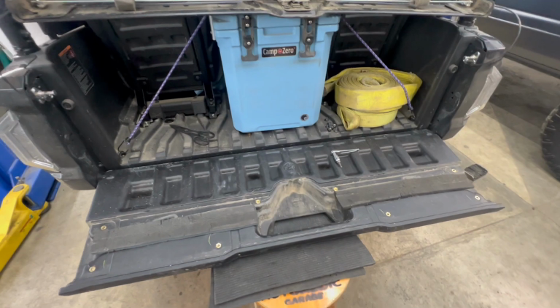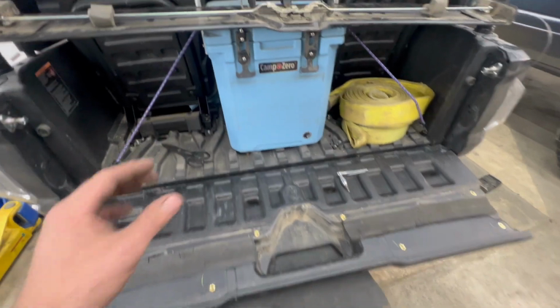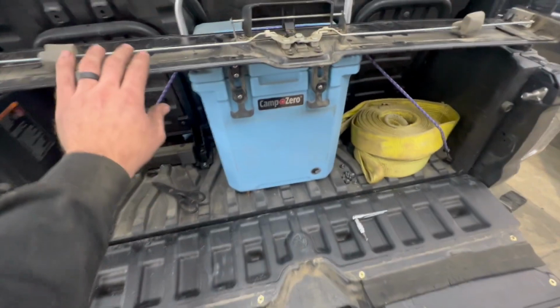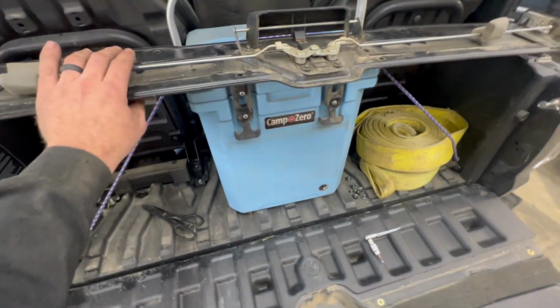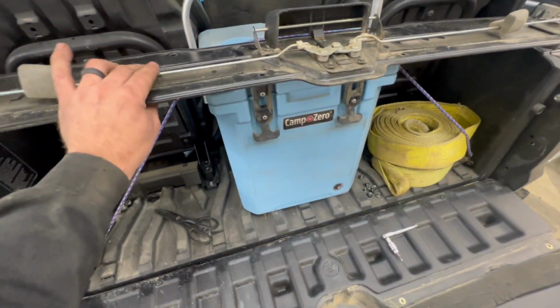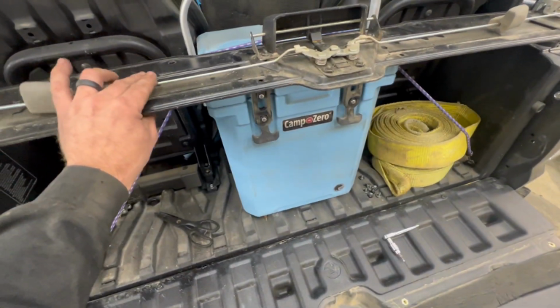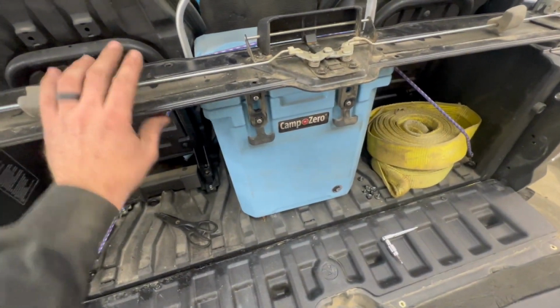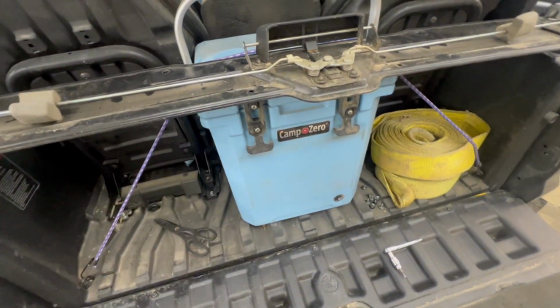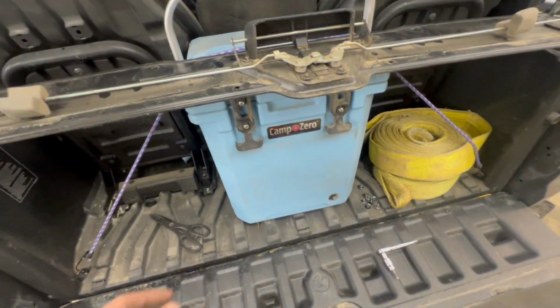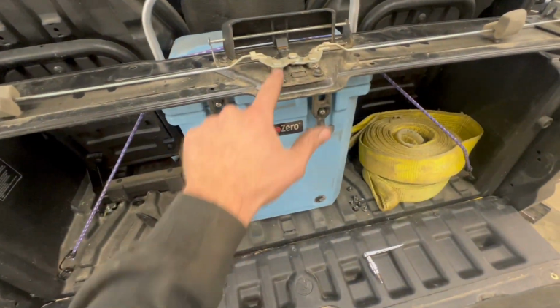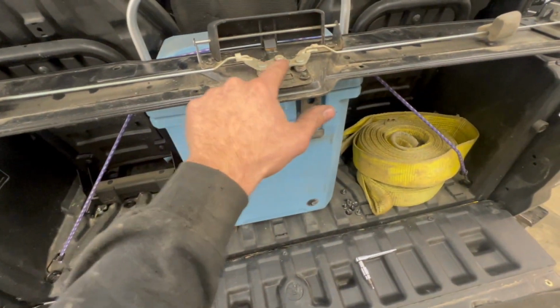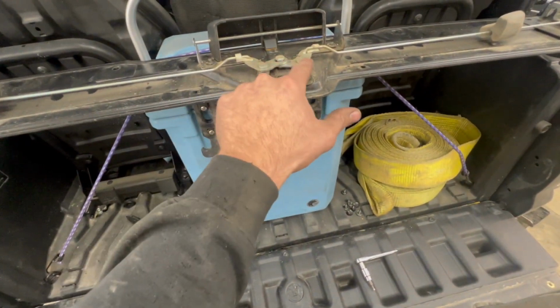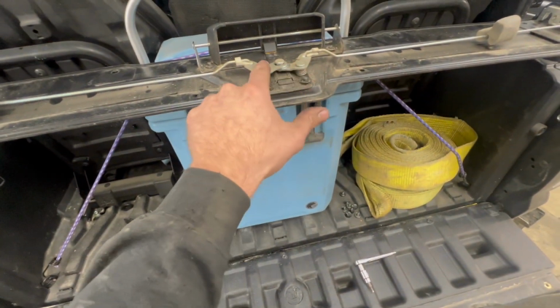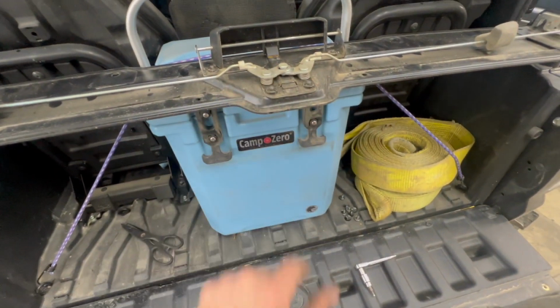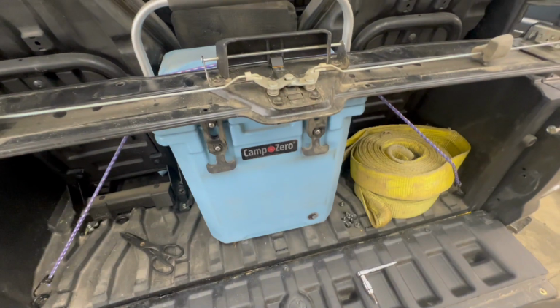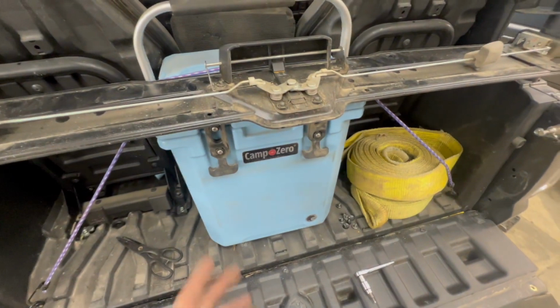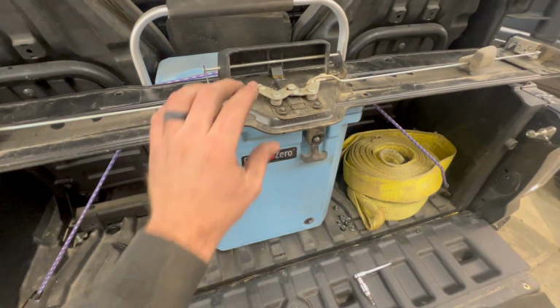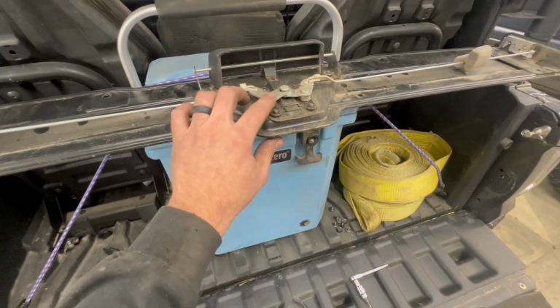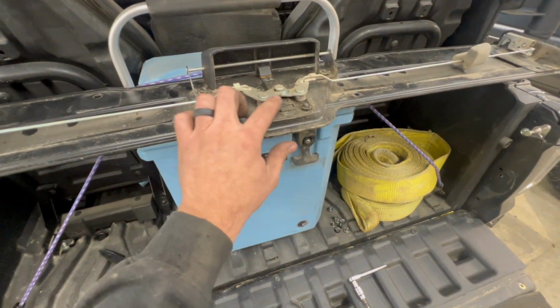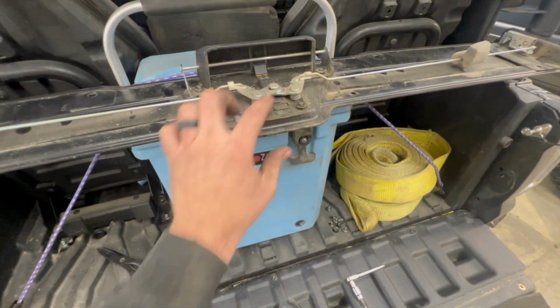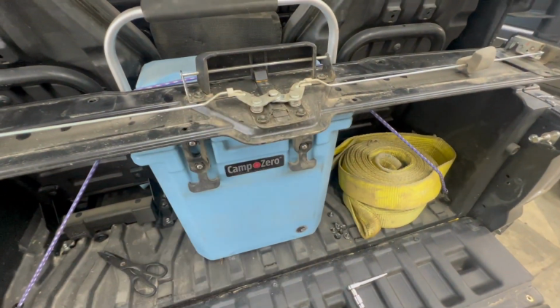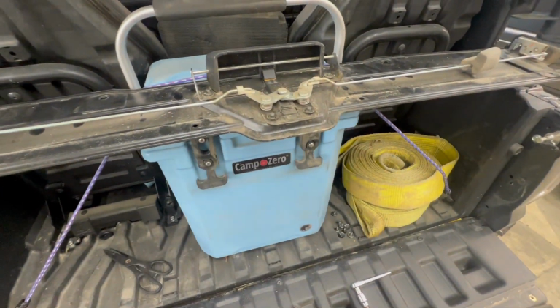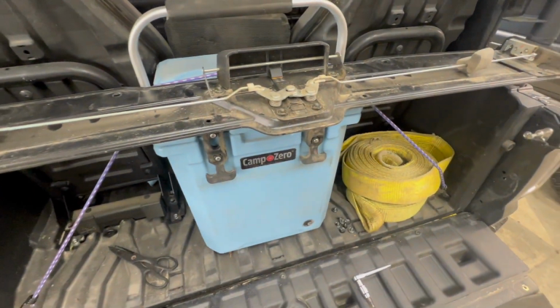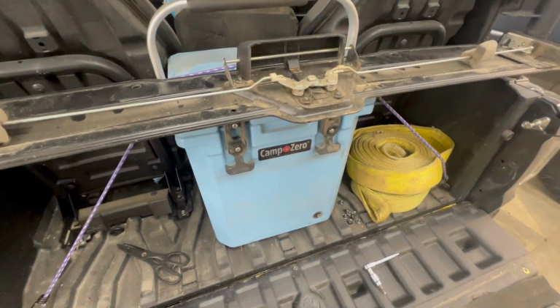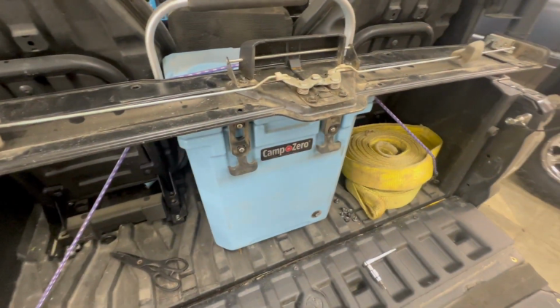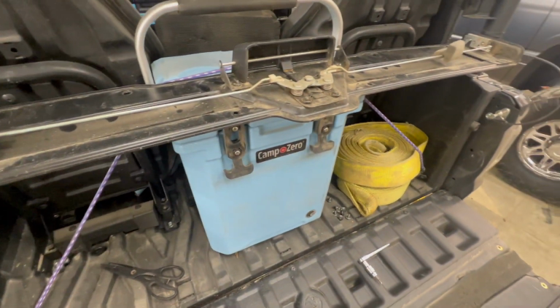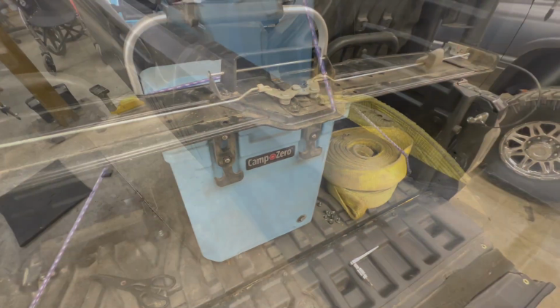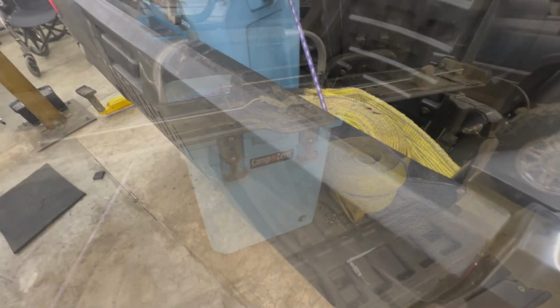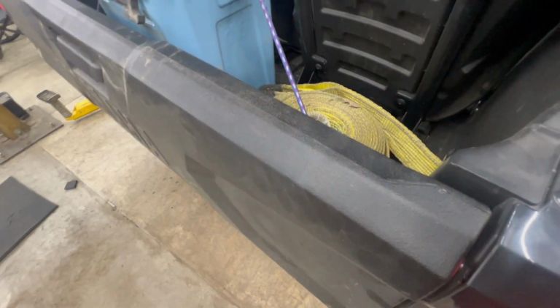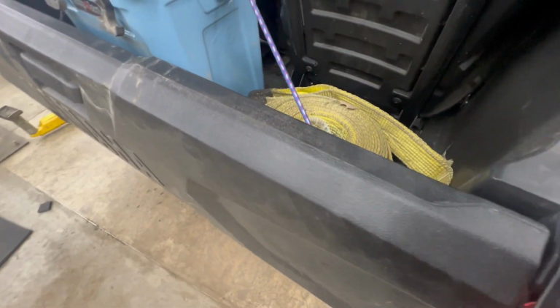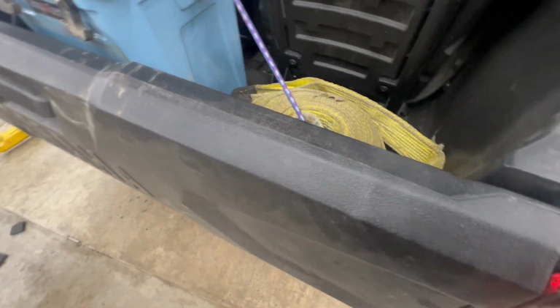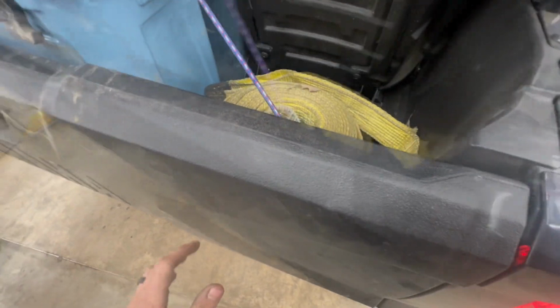While you've got it off, go ahead and lubricate these with some good lithium, like WD-40 lithium or something like that, to lubricate that handle up. No more rattle.